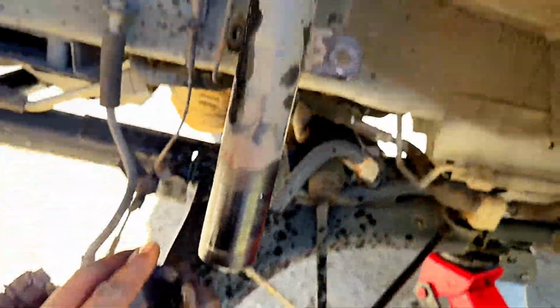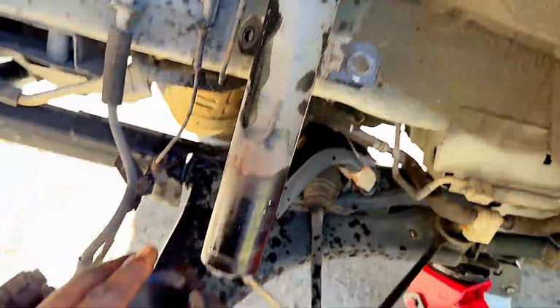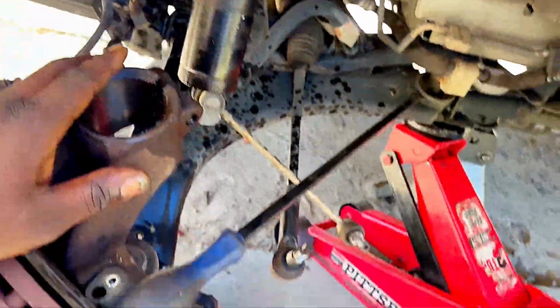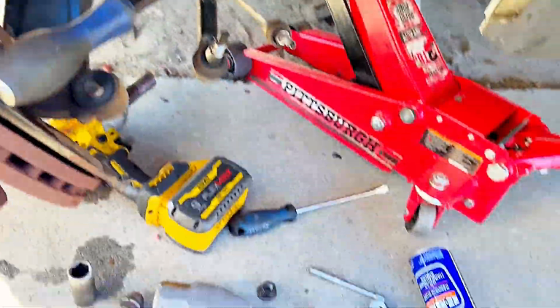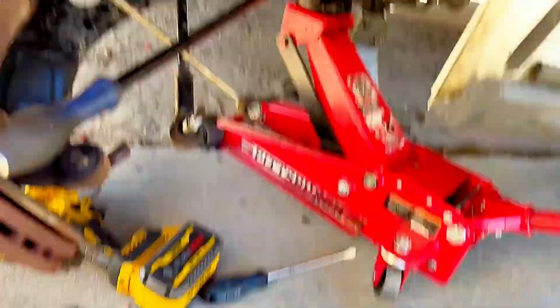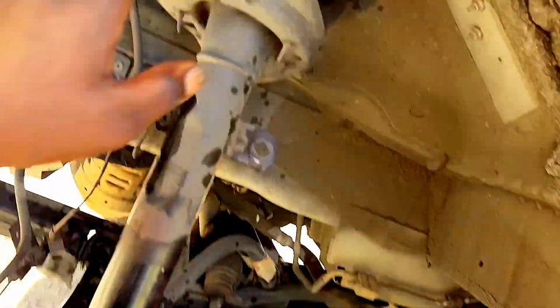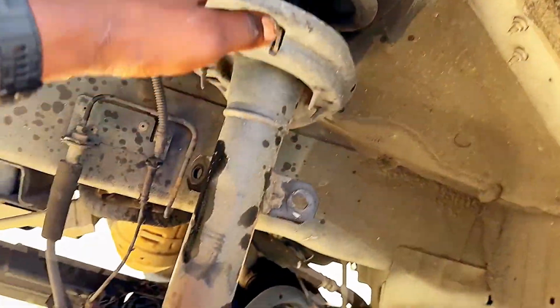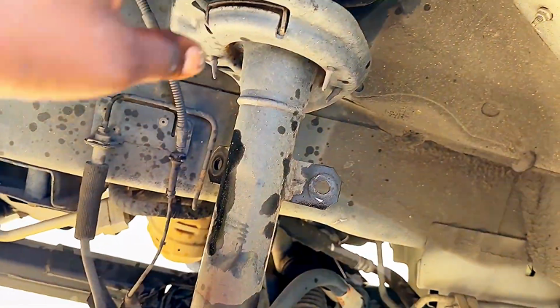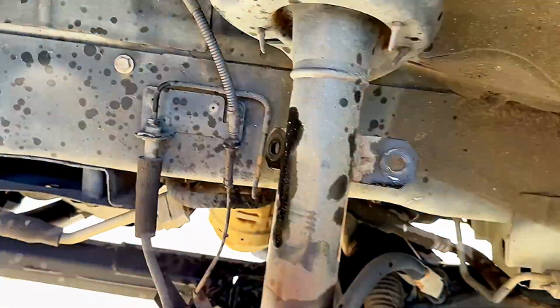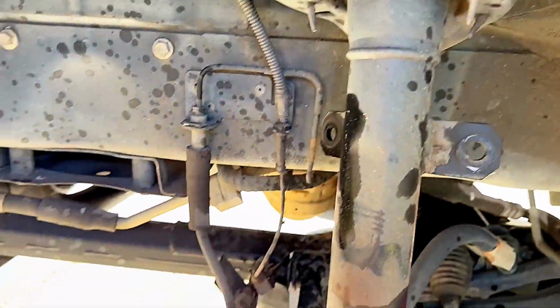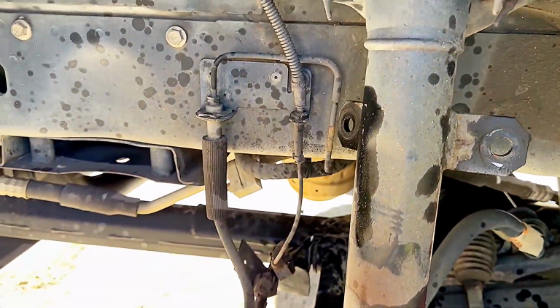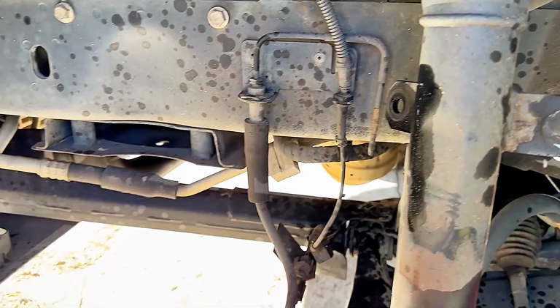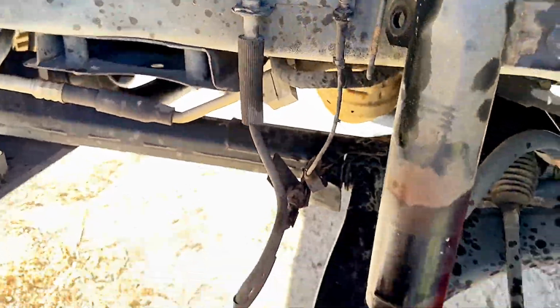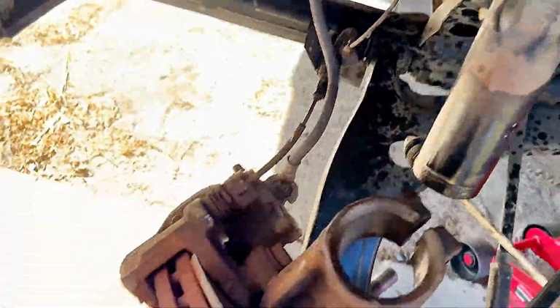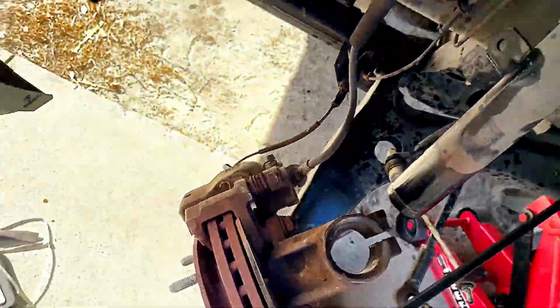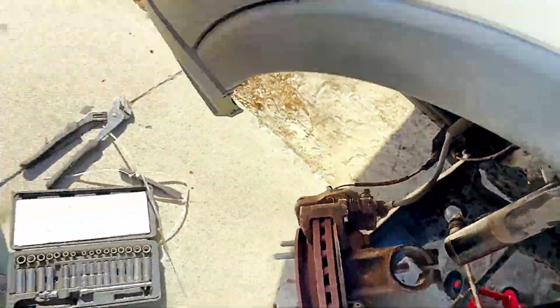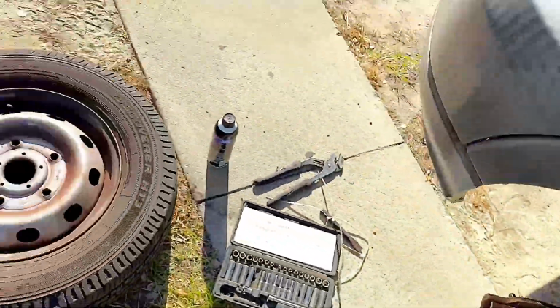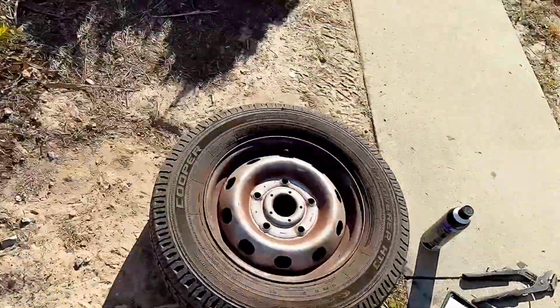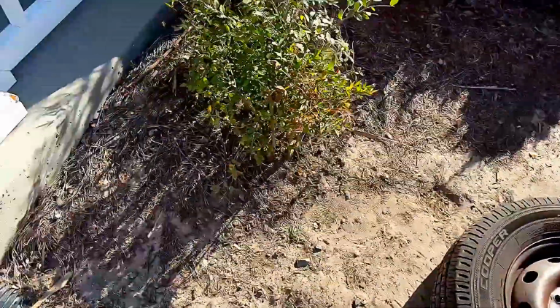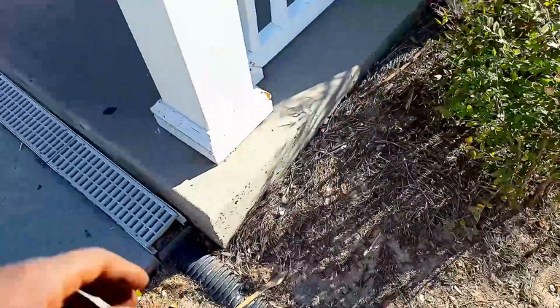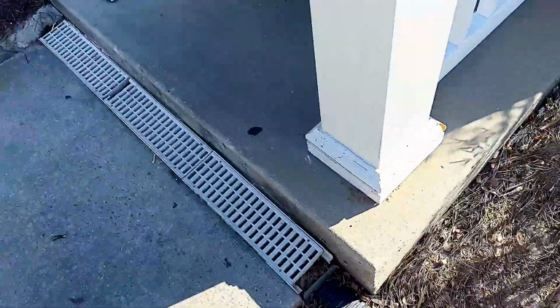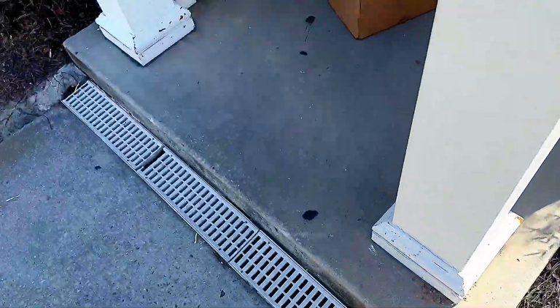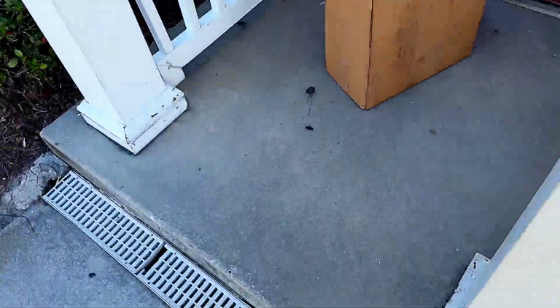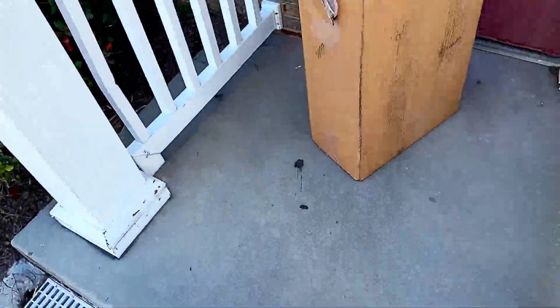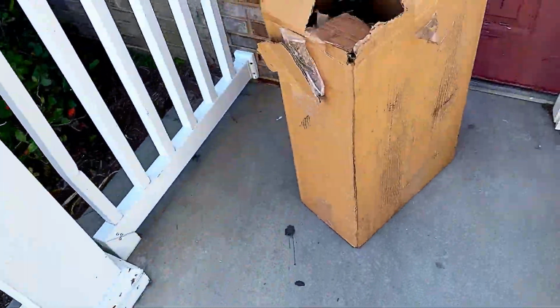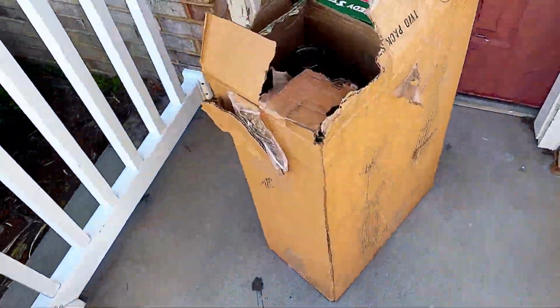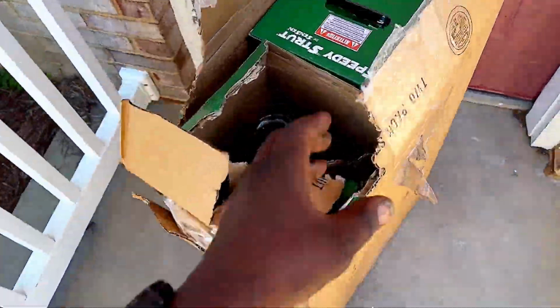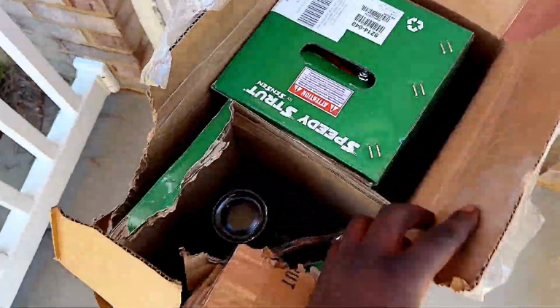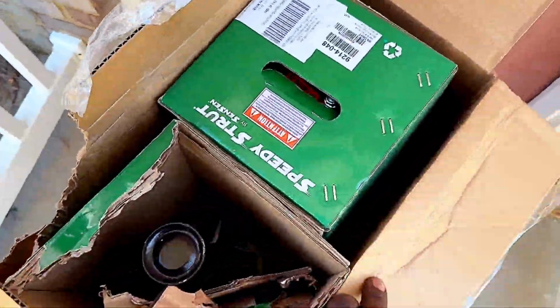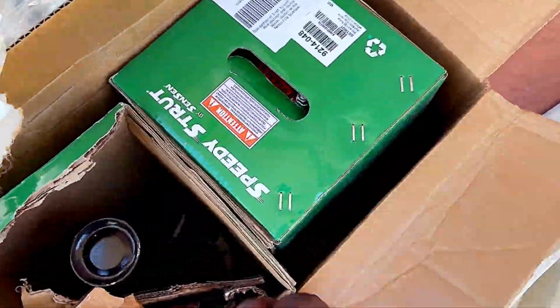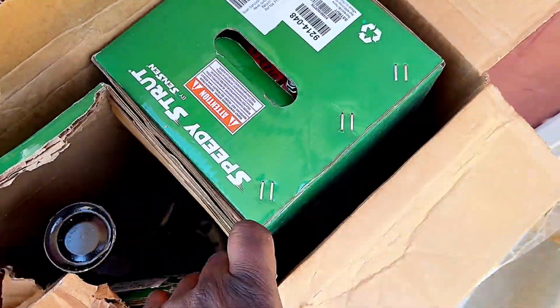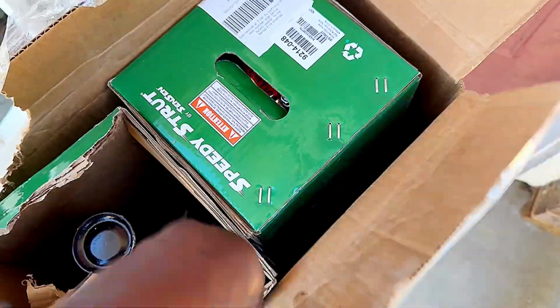So that's it, guys. I'm going to remove the strut. I also got the strut here that I ordered from AutoZone — these are the new struts.